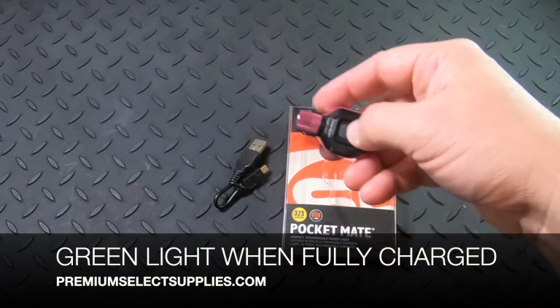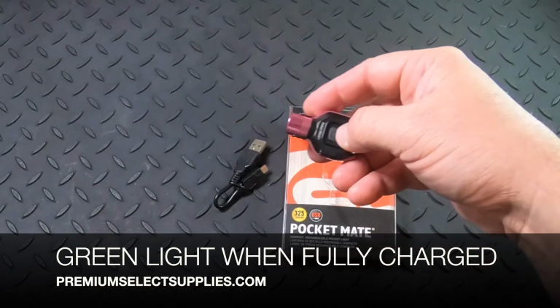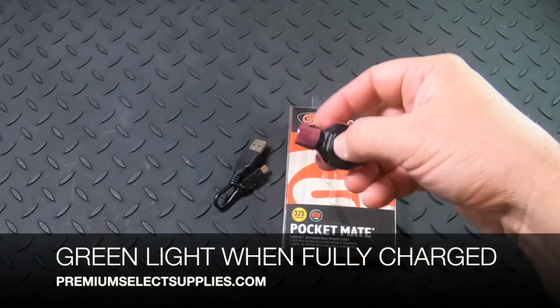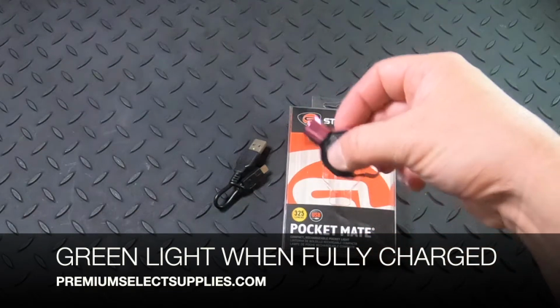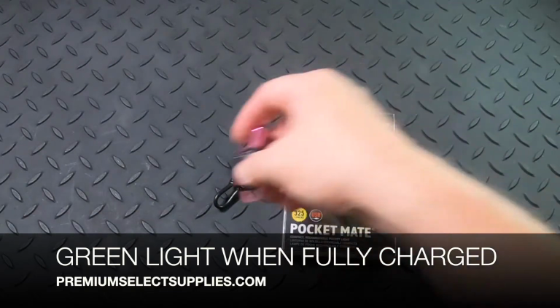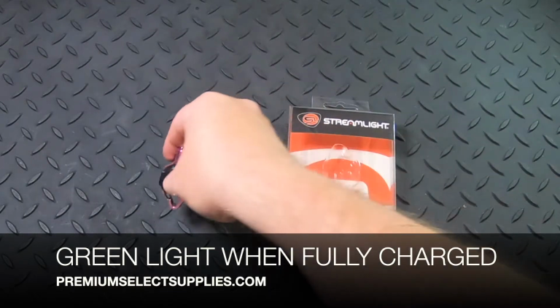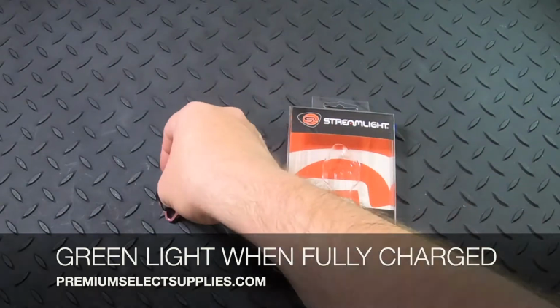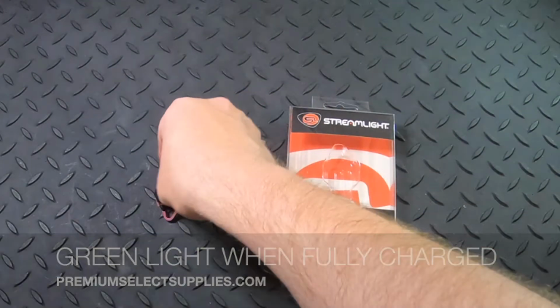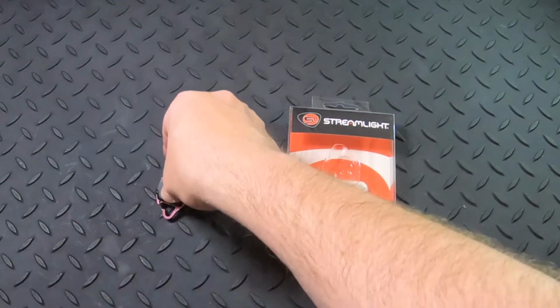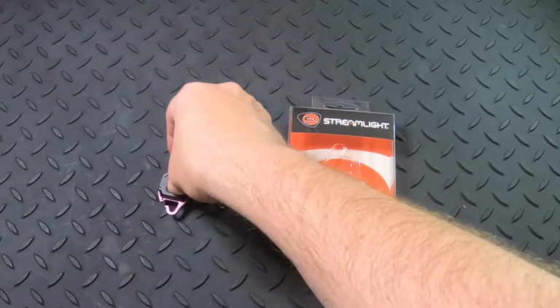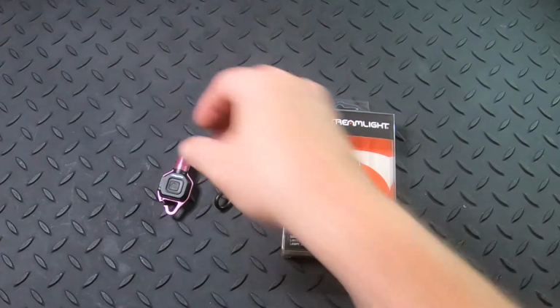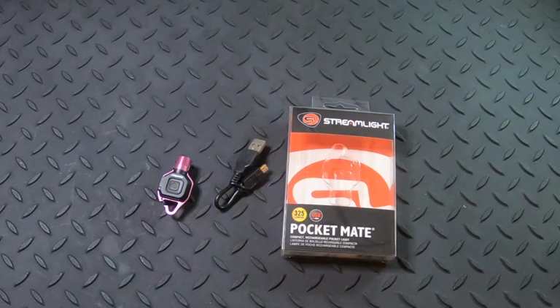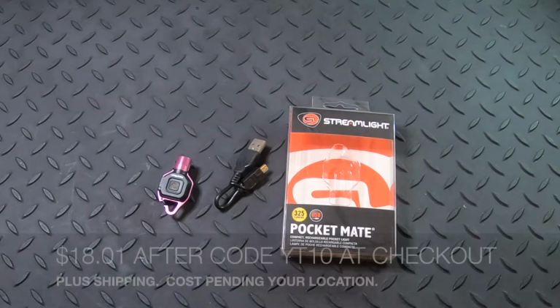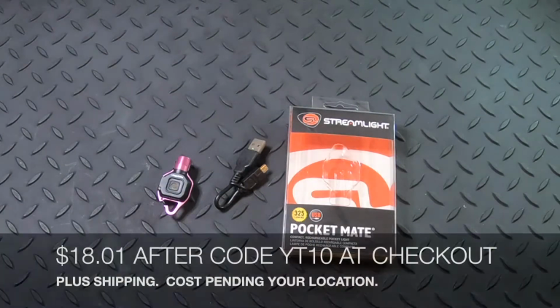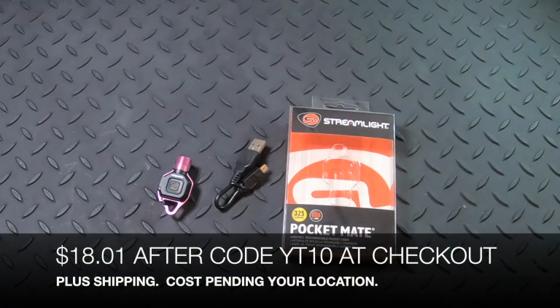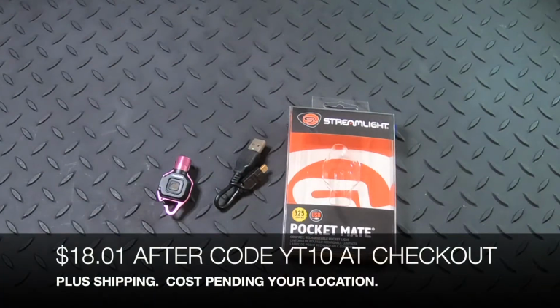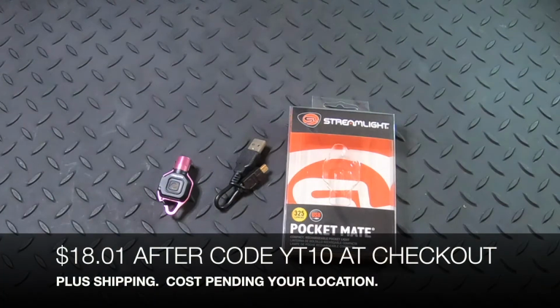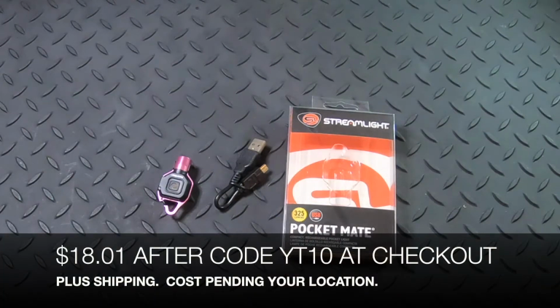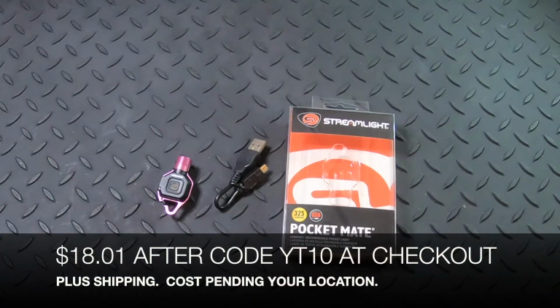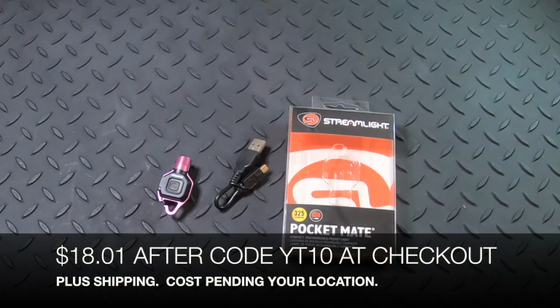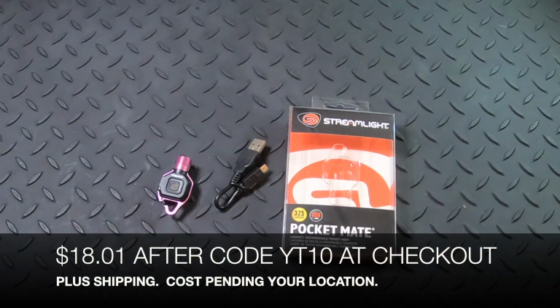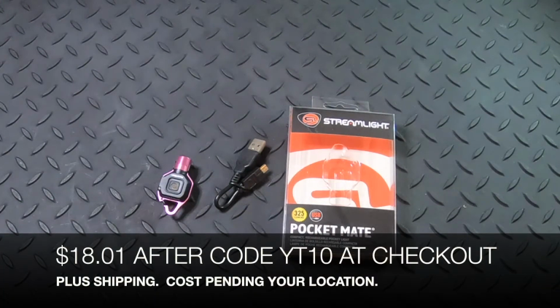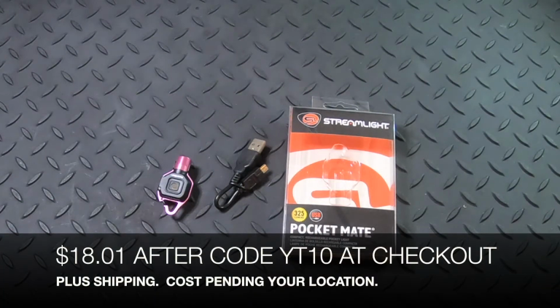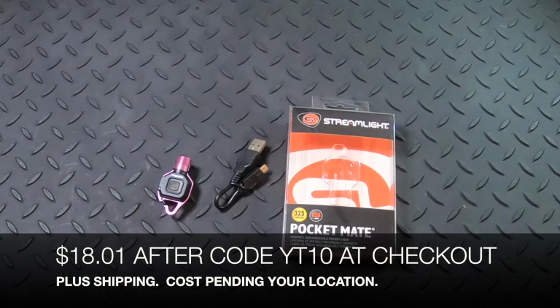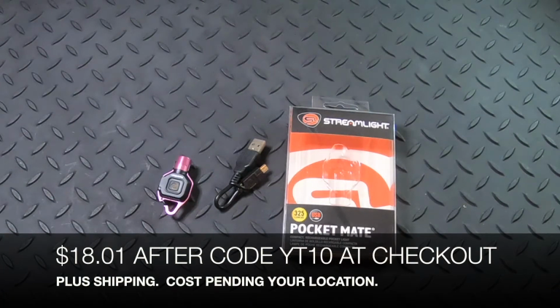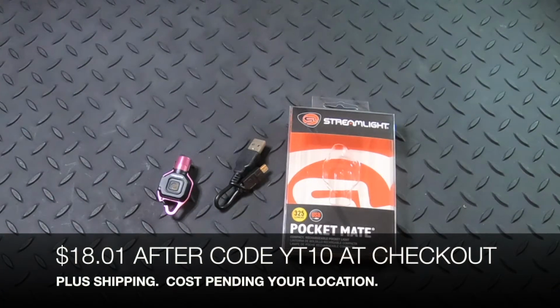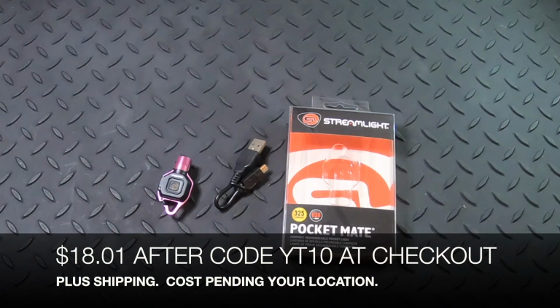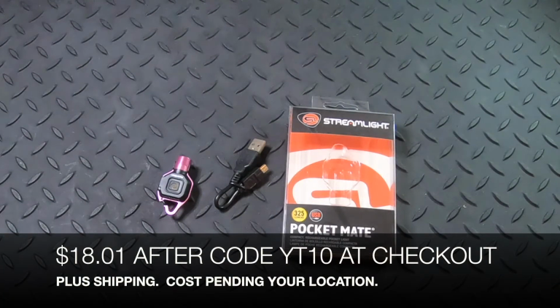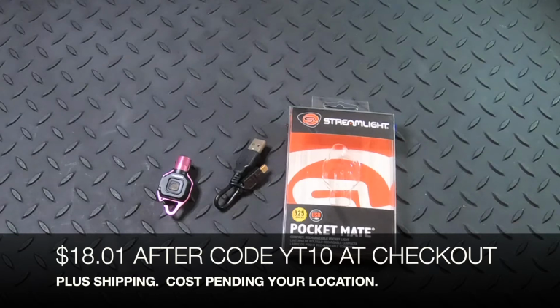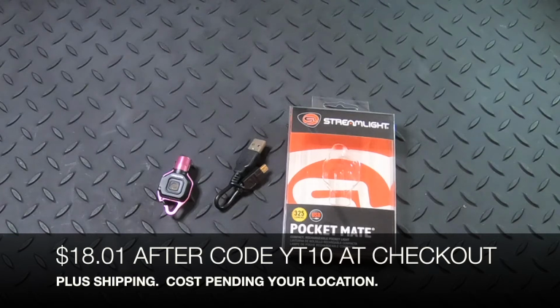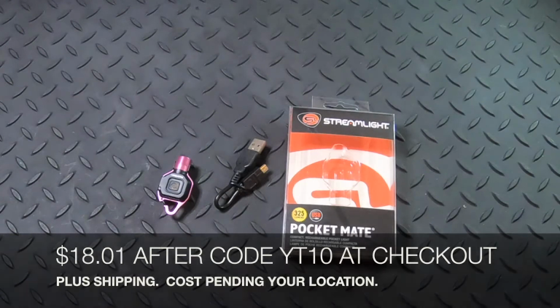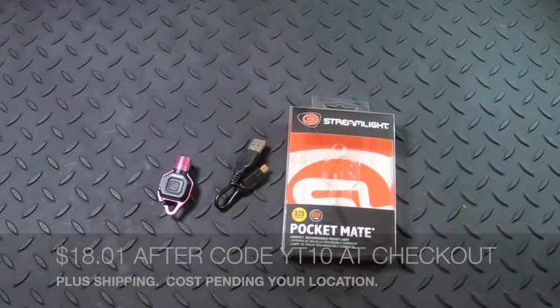These are gonna be $18.01 after code YT10 at checkout. That does not include shipping charges — those prices vary.